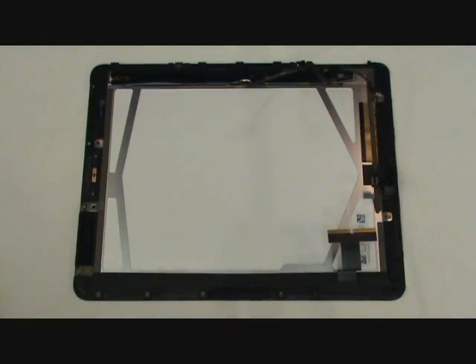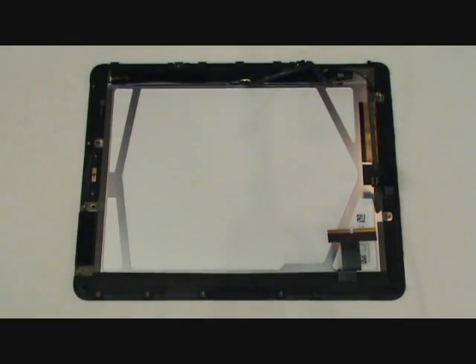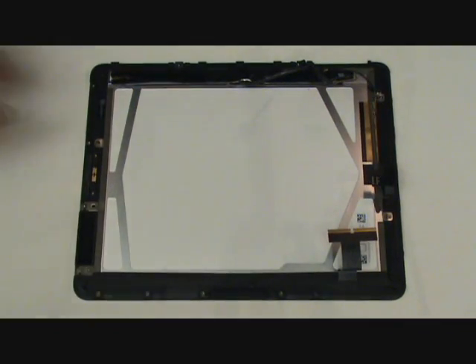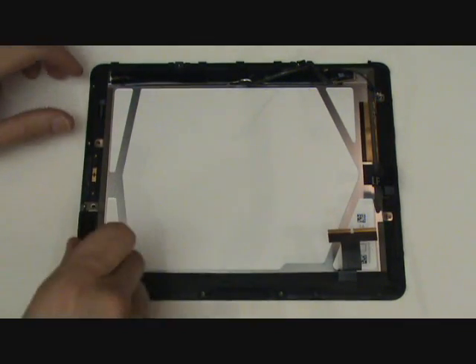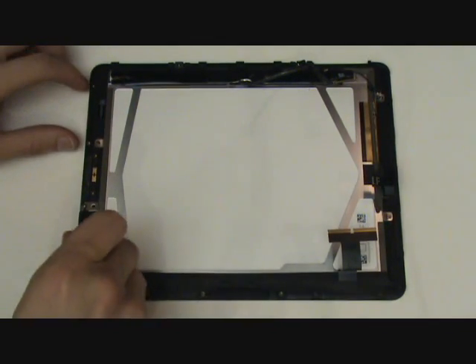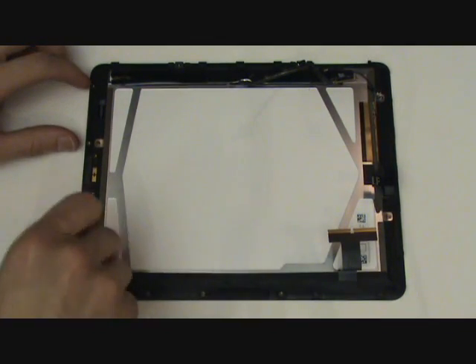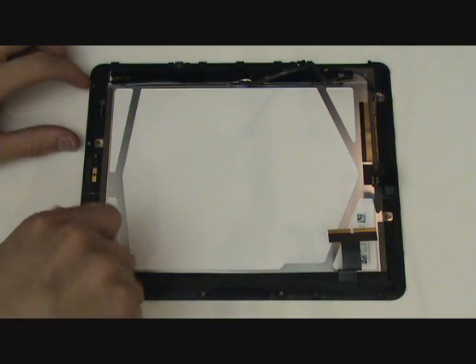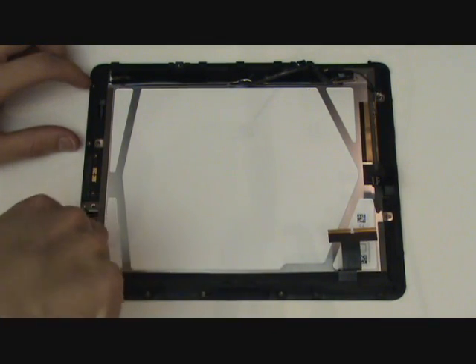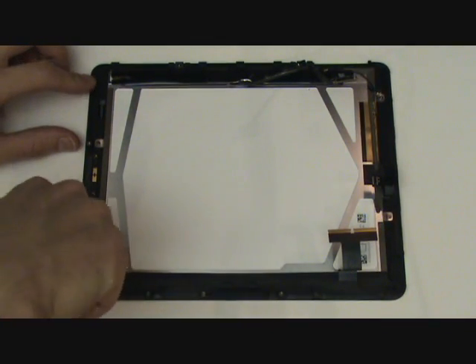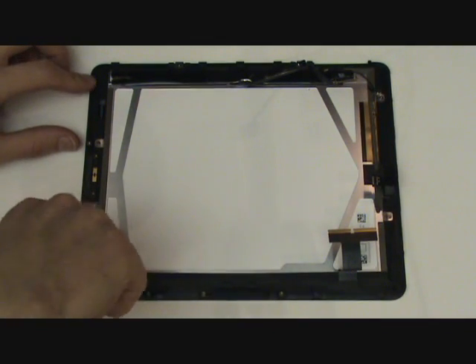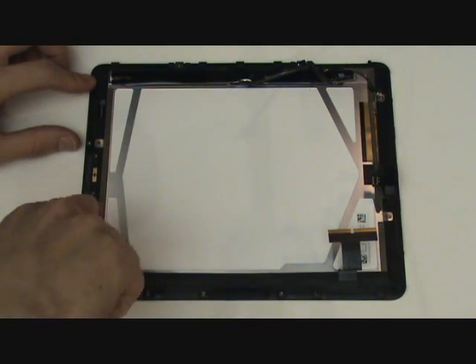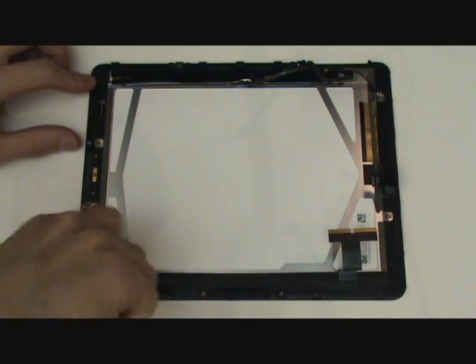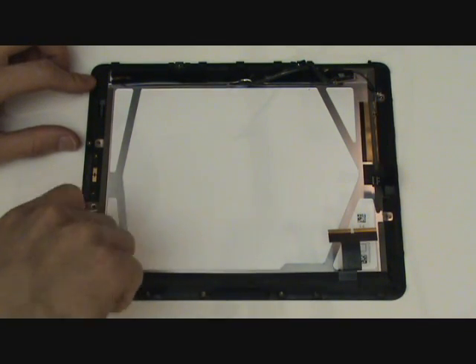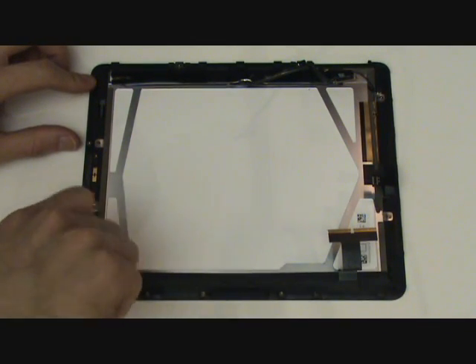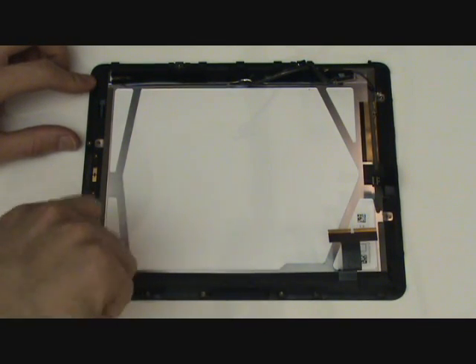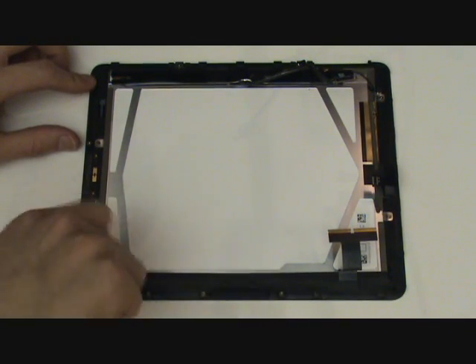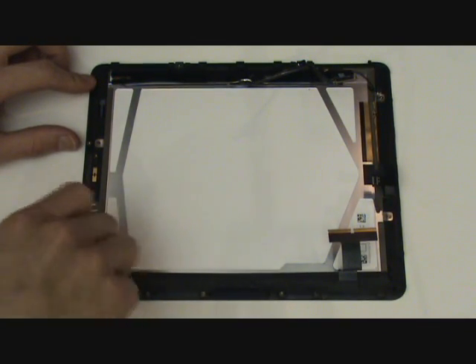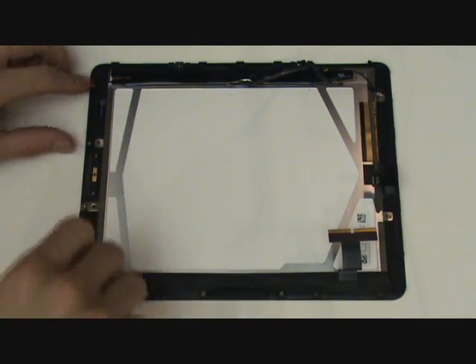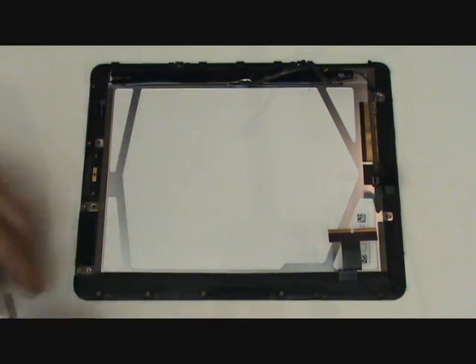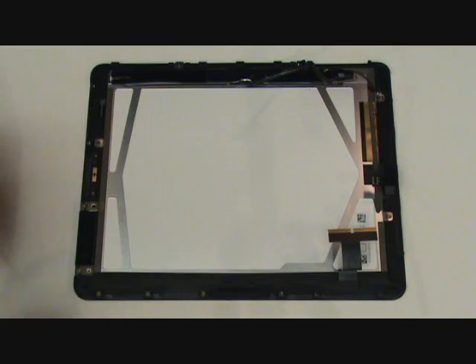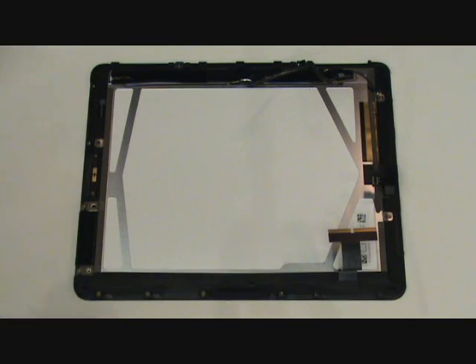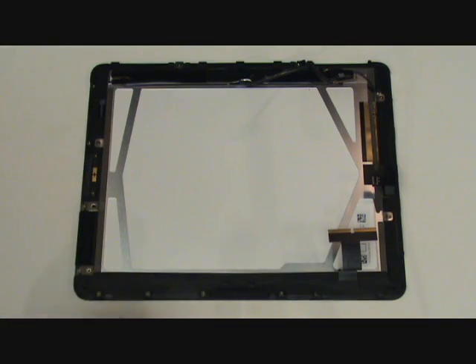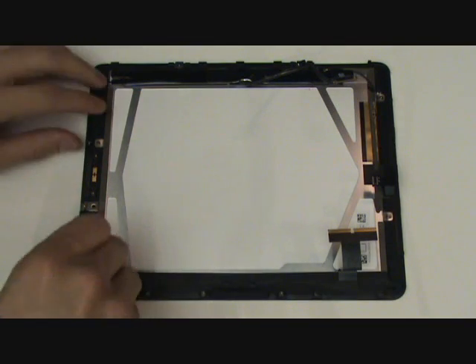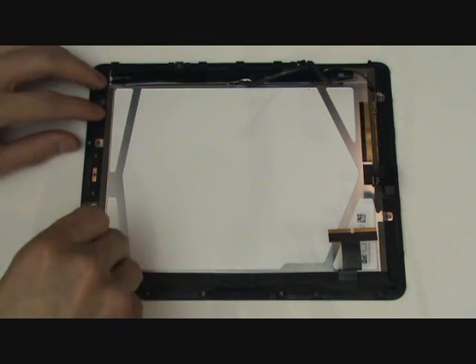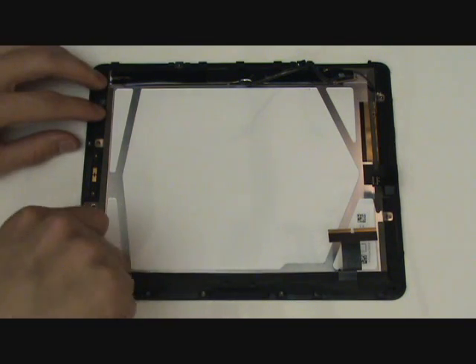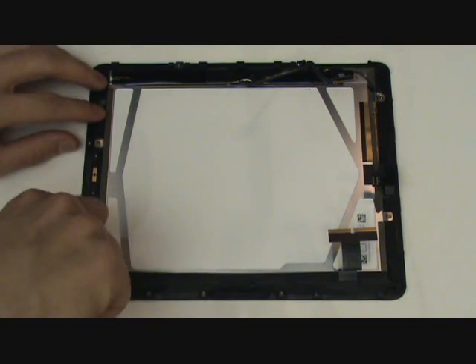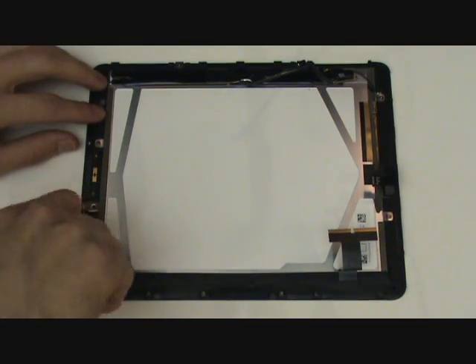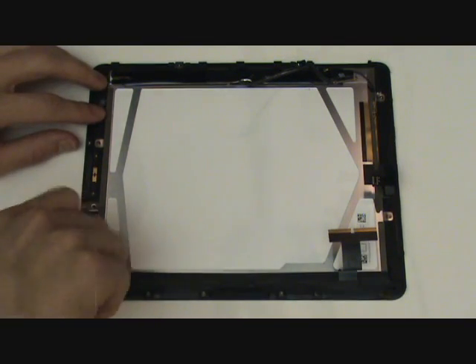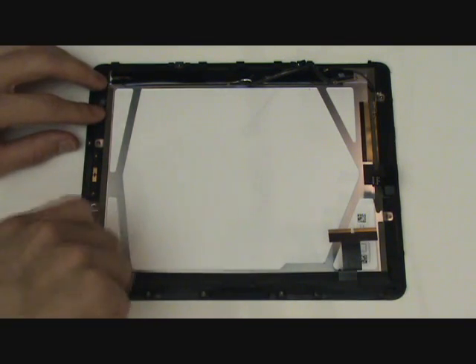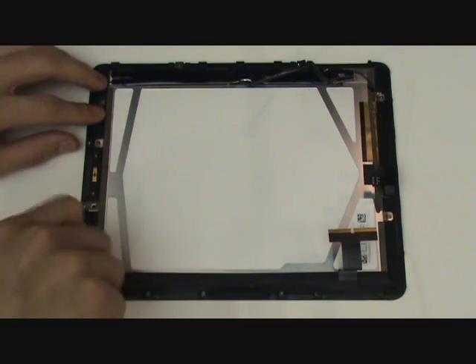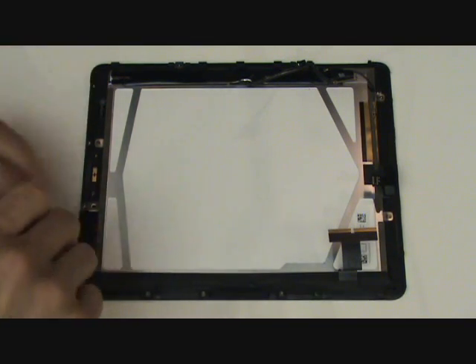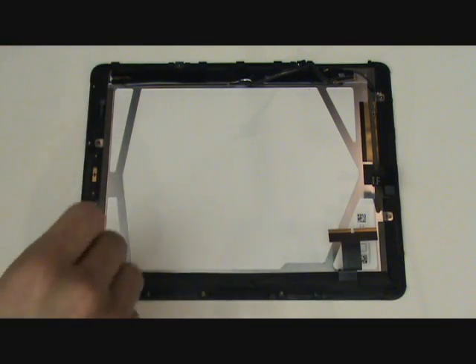In order to remove the LCD screen, we'll have to remove a number of T5 Torx screws that are holding the LCD to the front assembly.